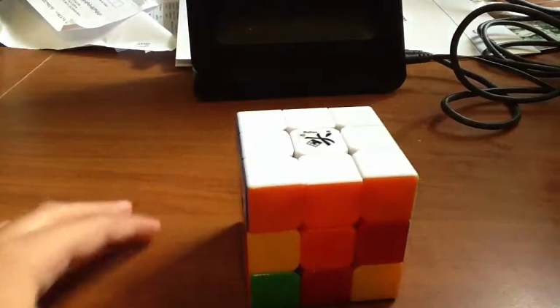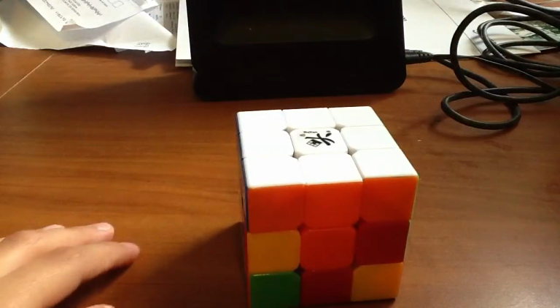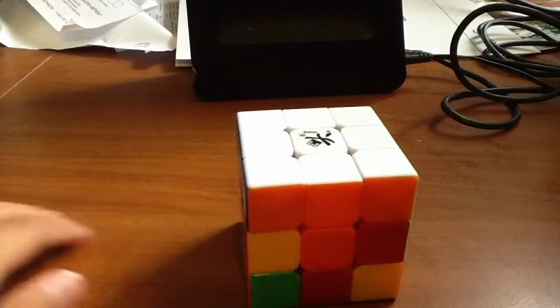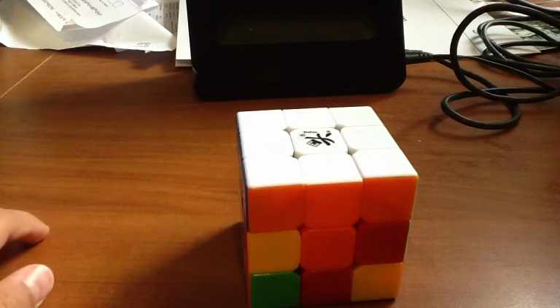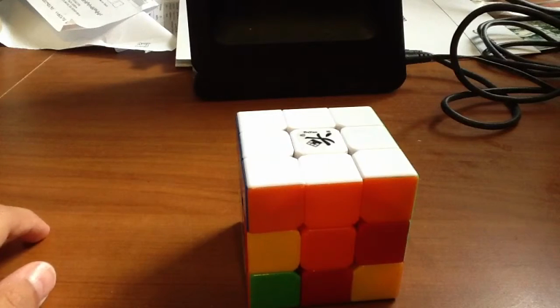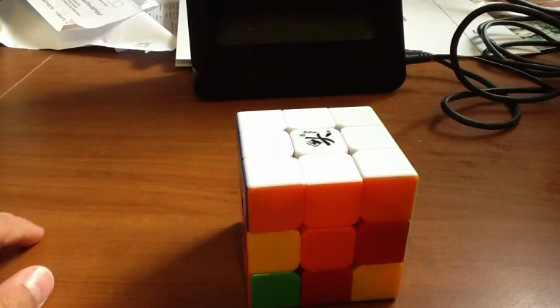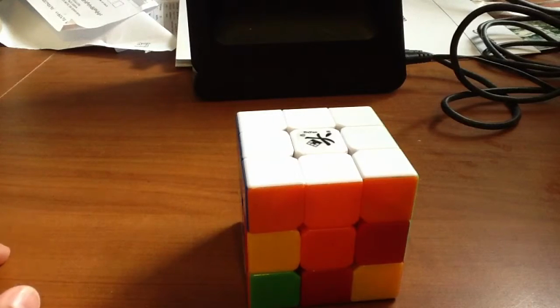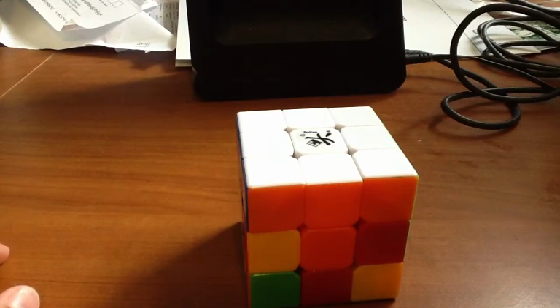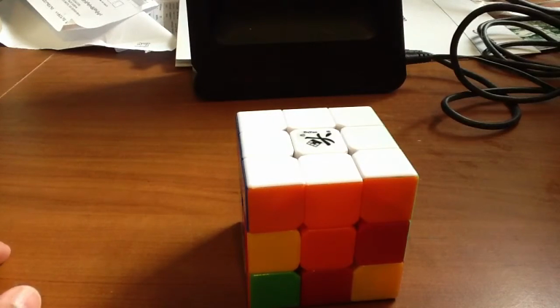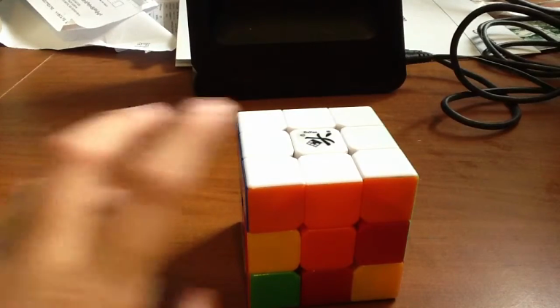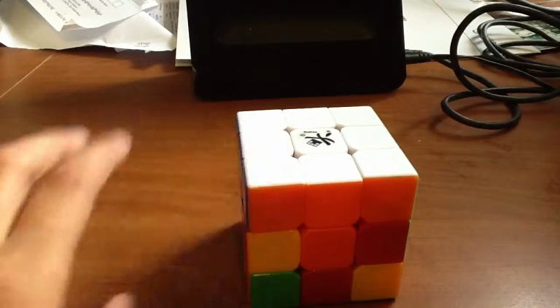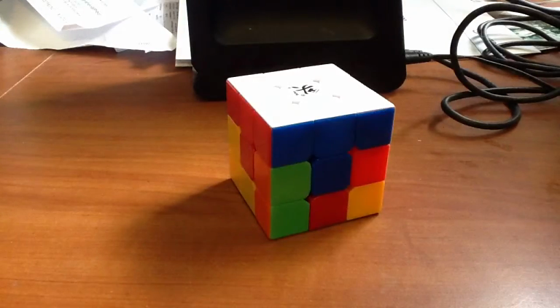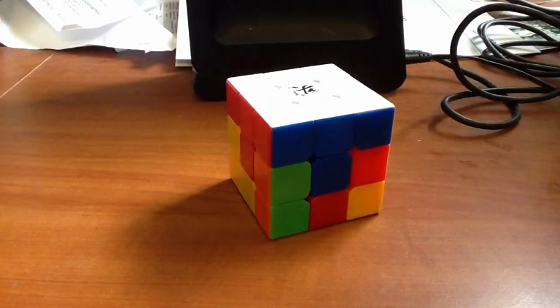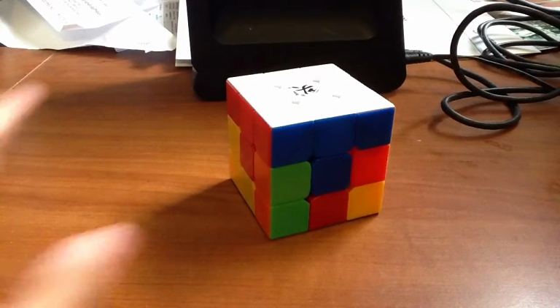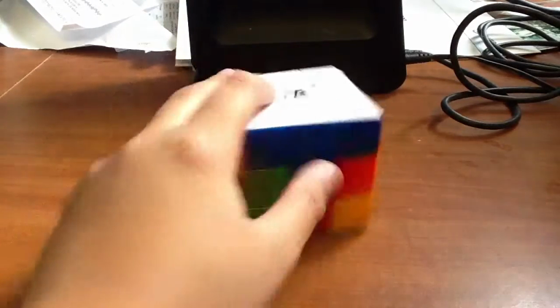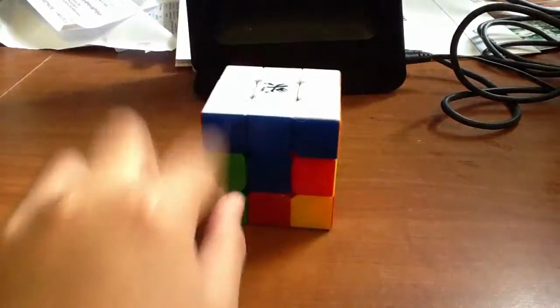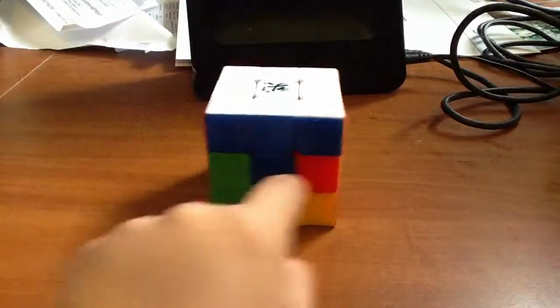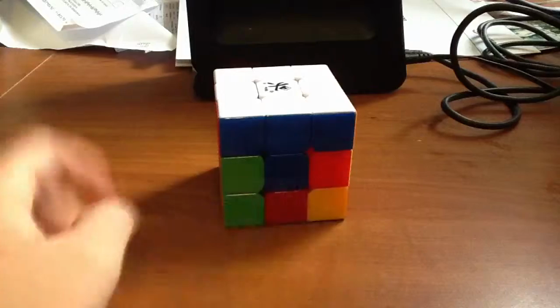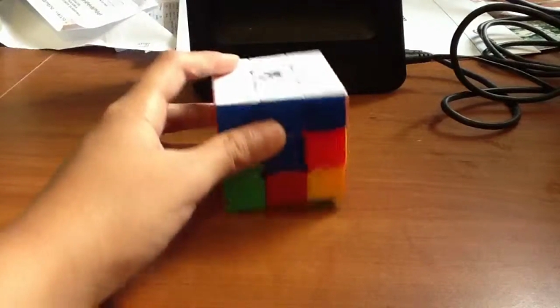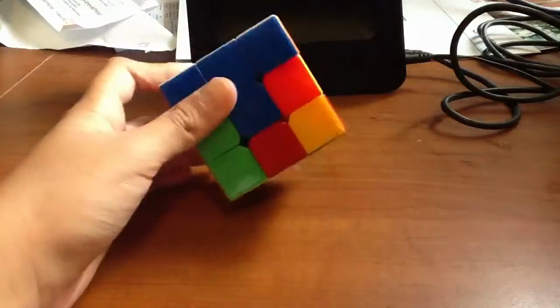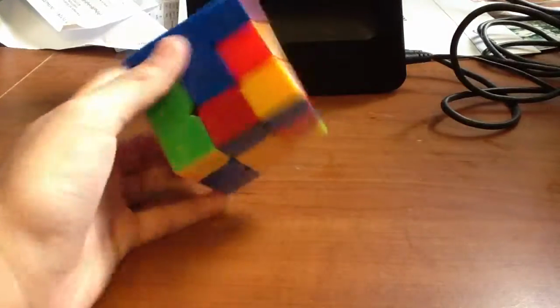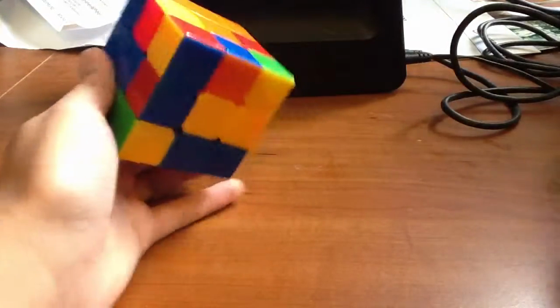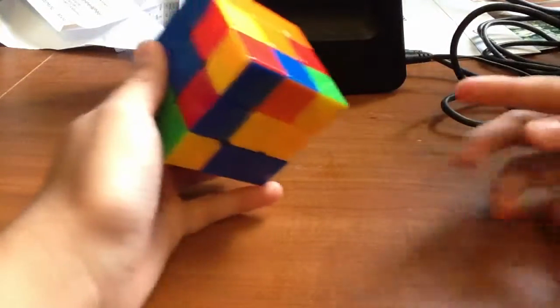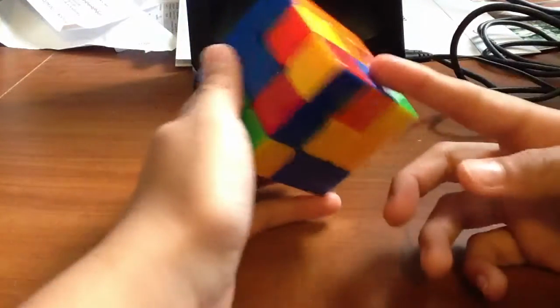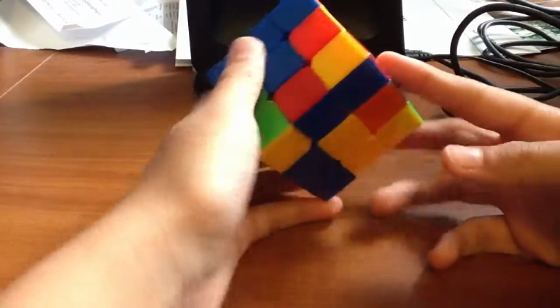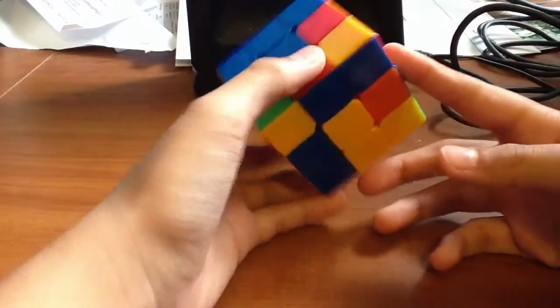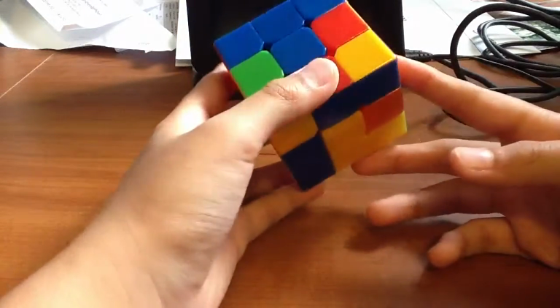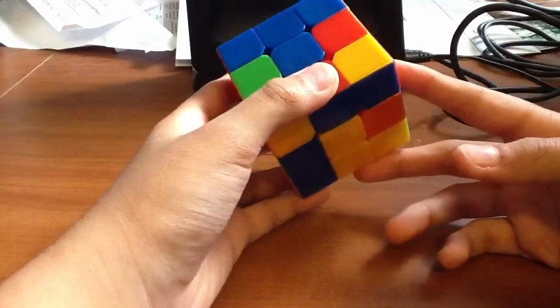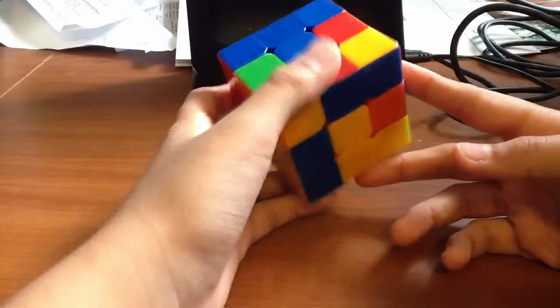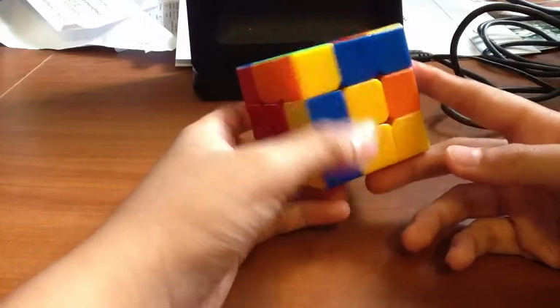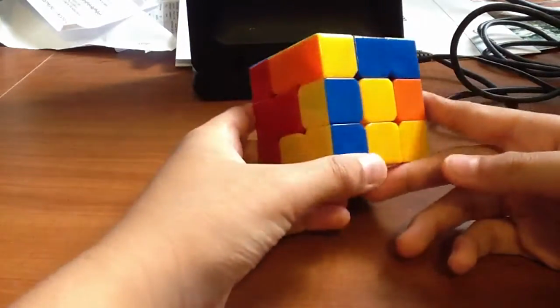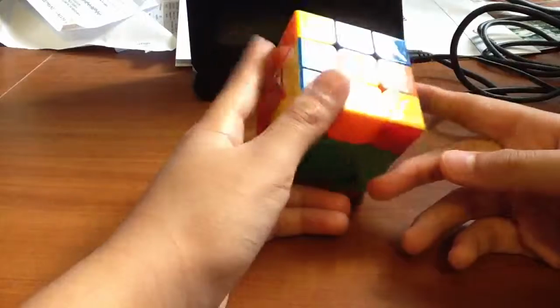When you're done with that, you should have the white side and the first layer complete. The next step requires you to get the second layer. As you can see, what you need are the bottom four edge pieces that are not yellow.